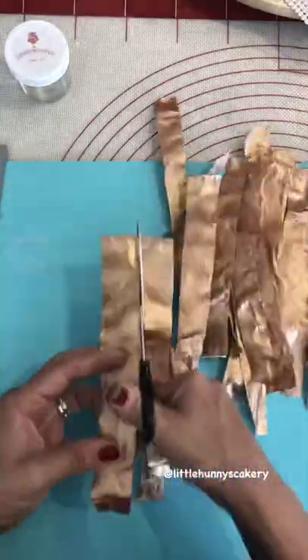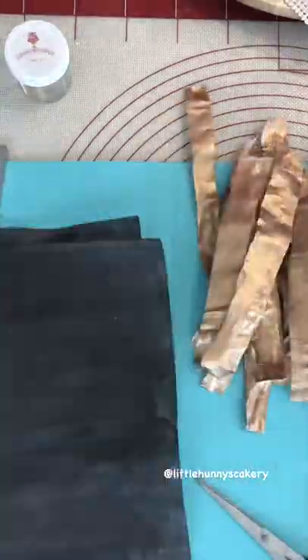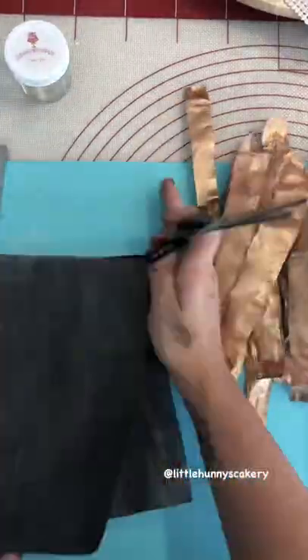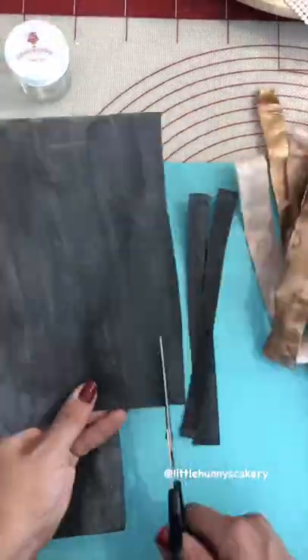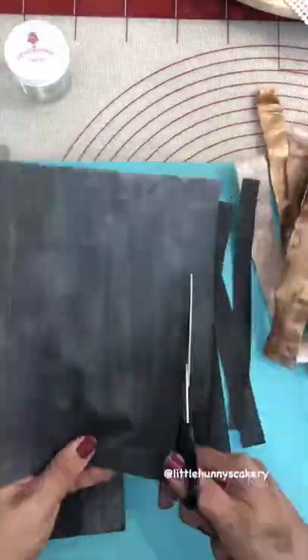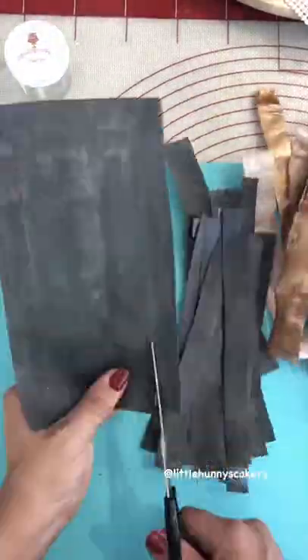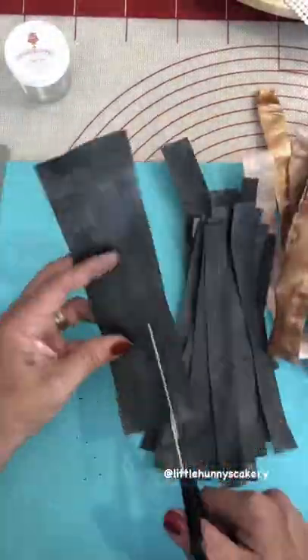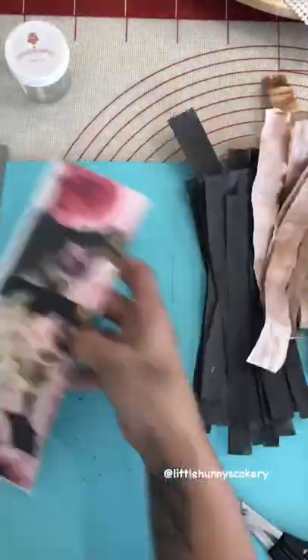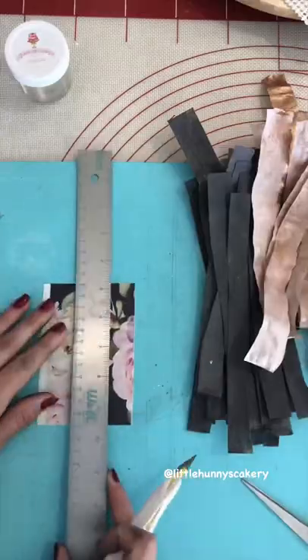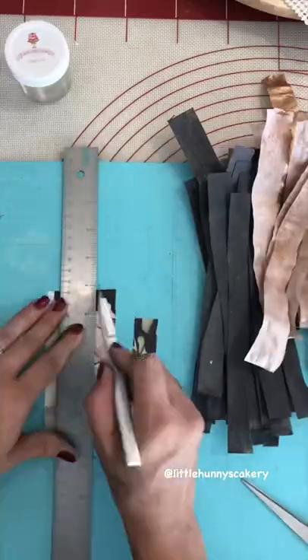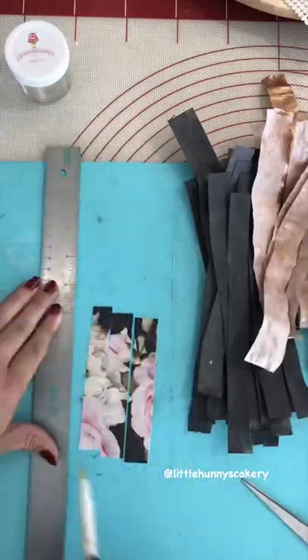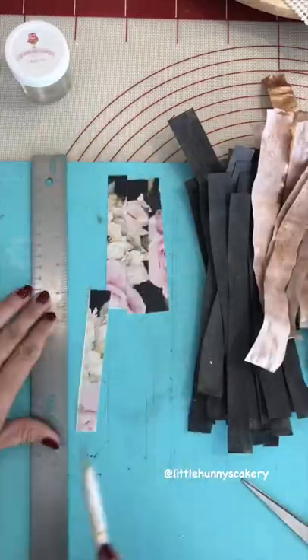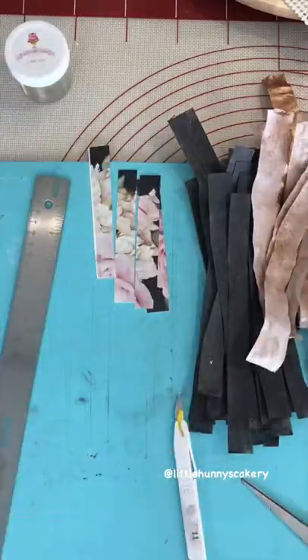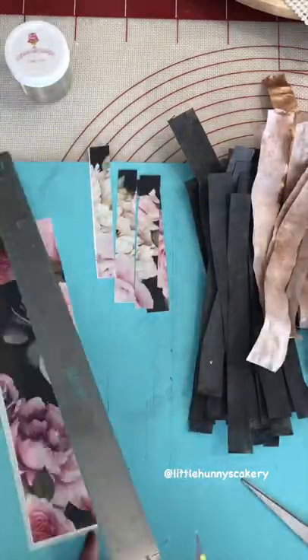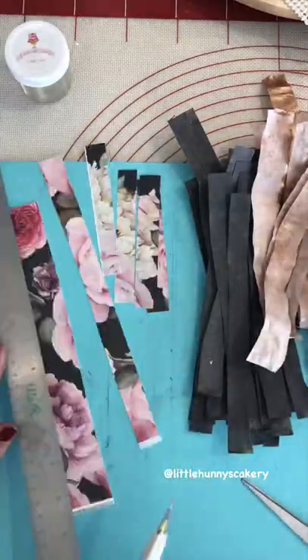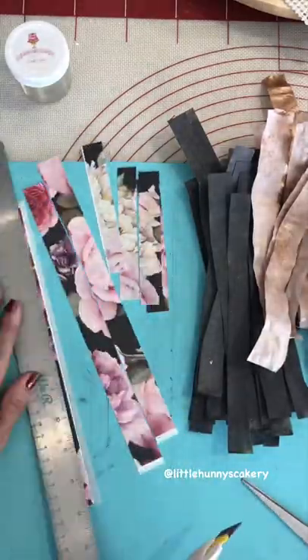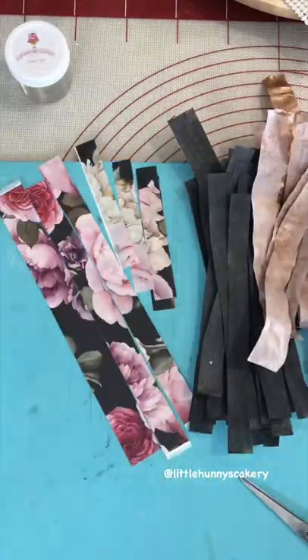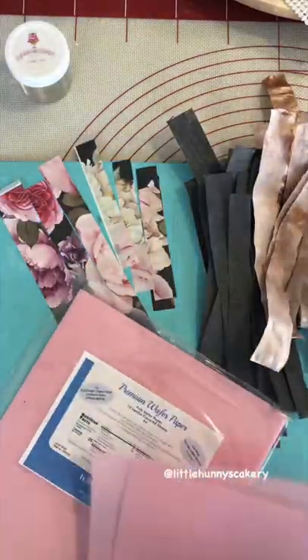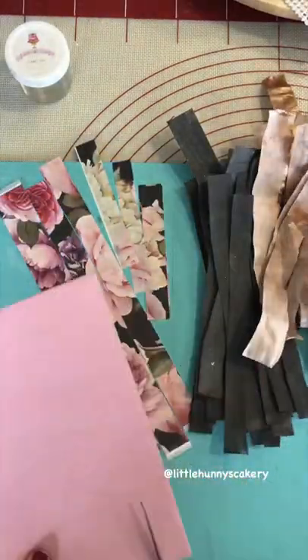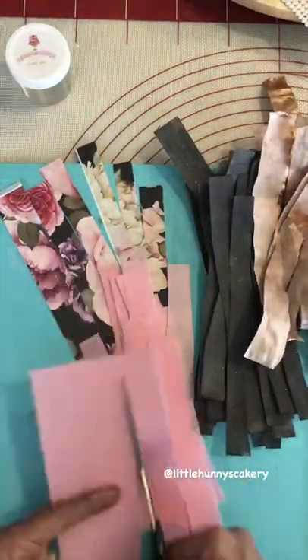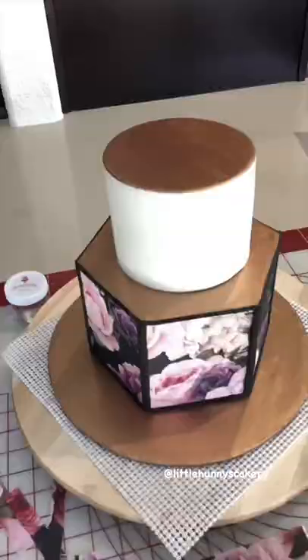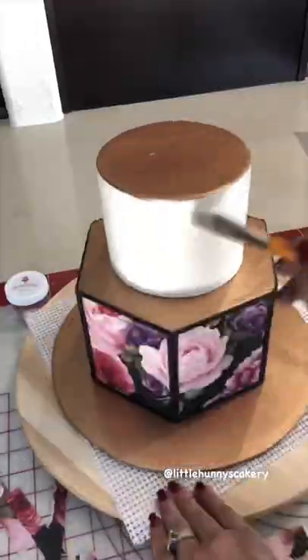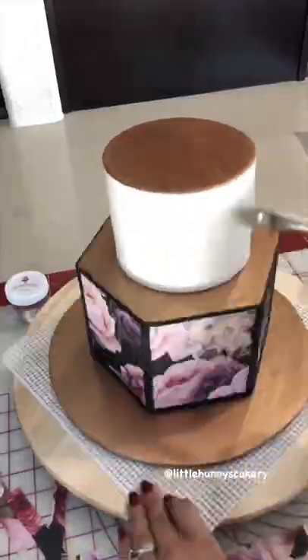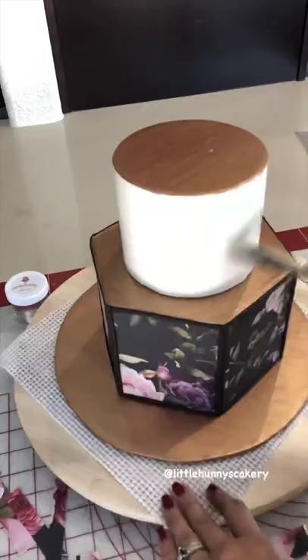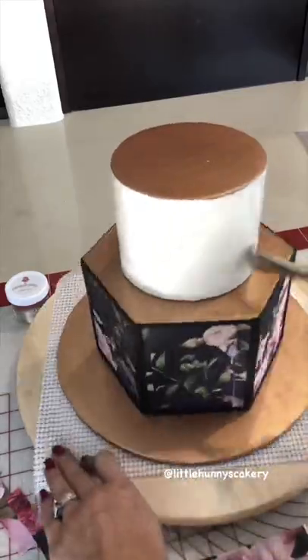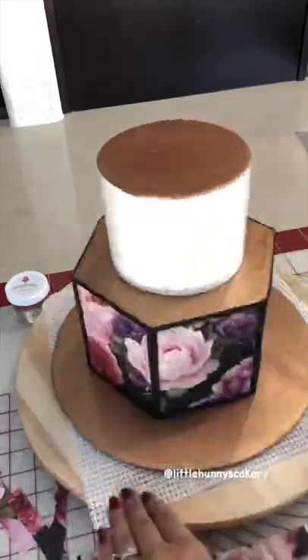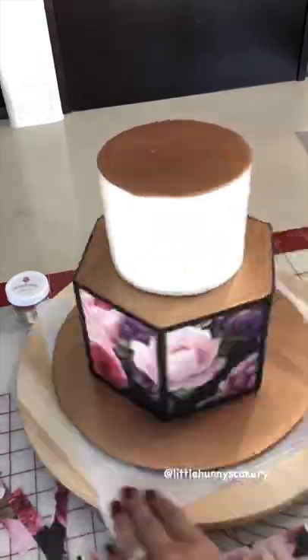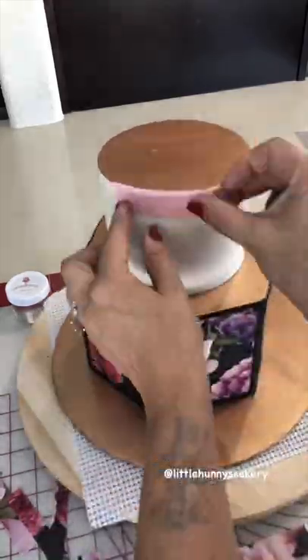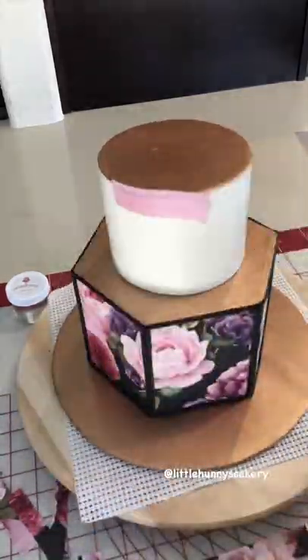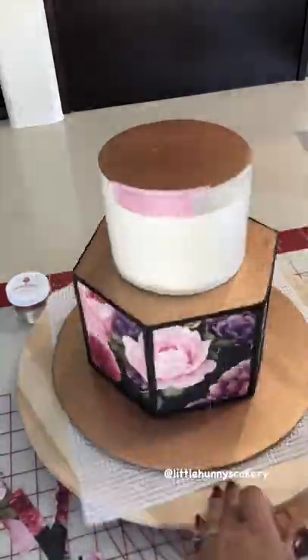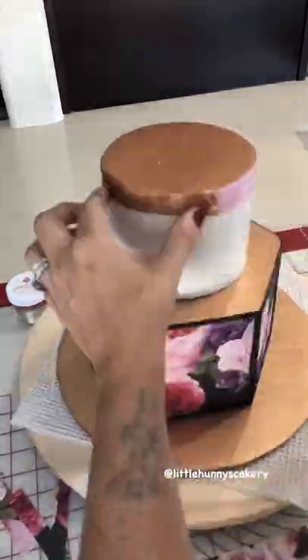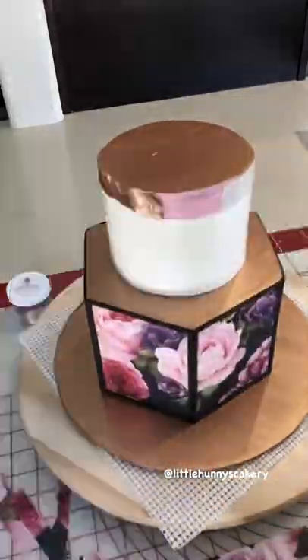I printed a floral design on an icing sheet and cut that one up, and I also have some pink wafer paper which I cut up too. Then I add edible glue to the cake.